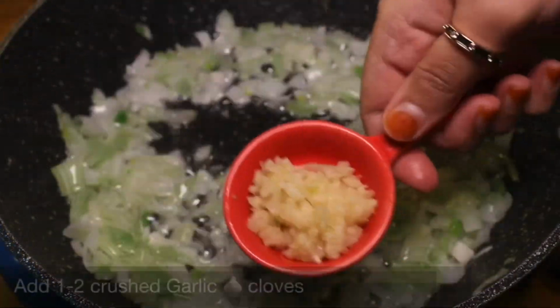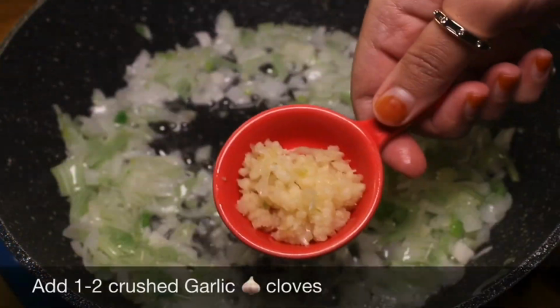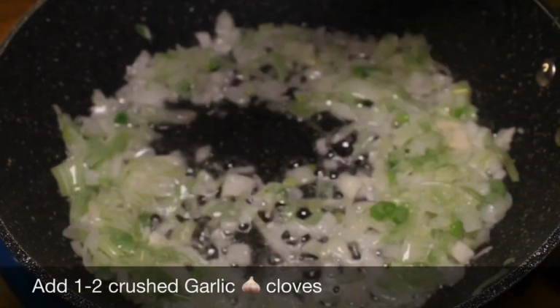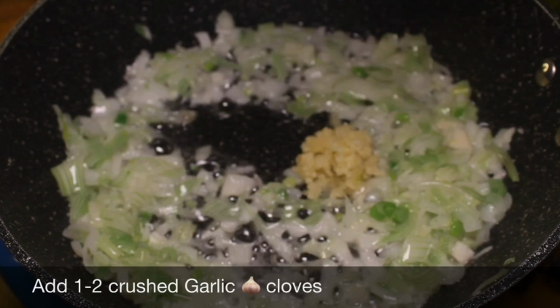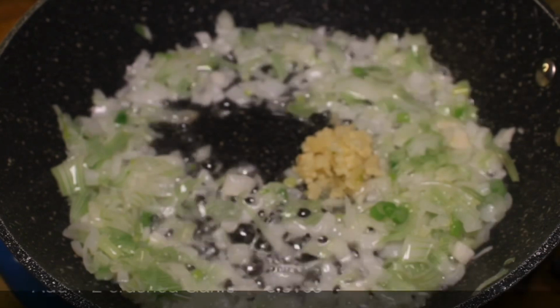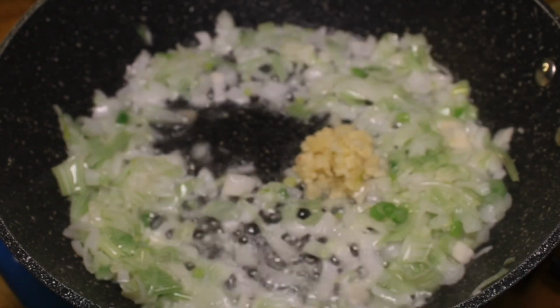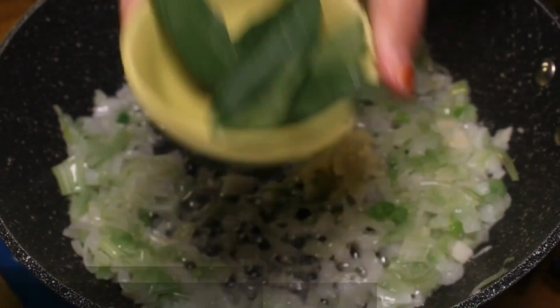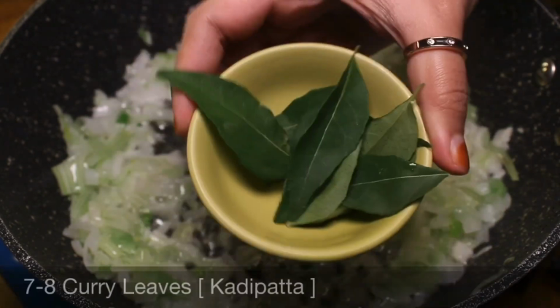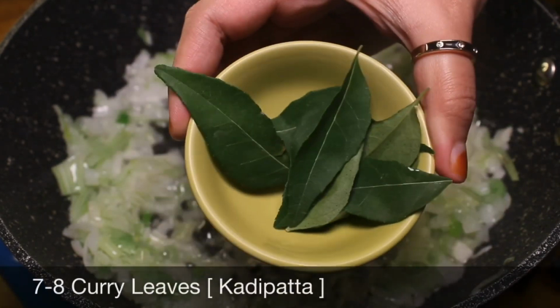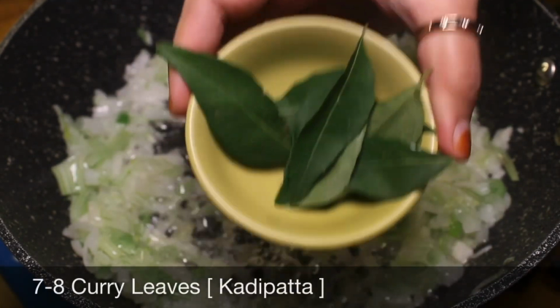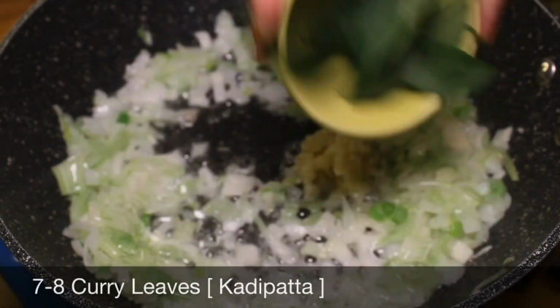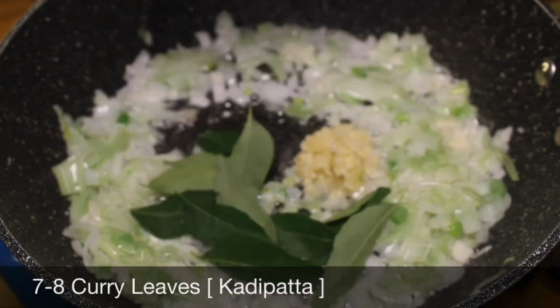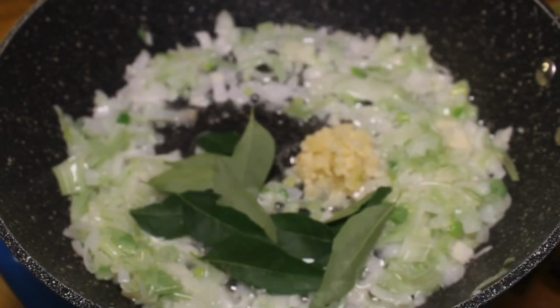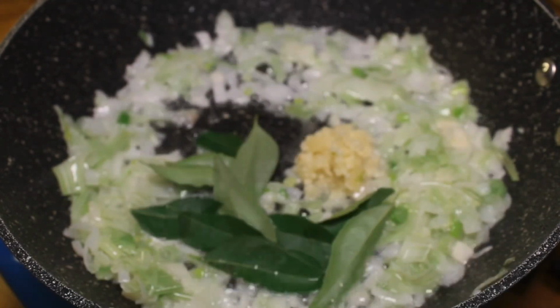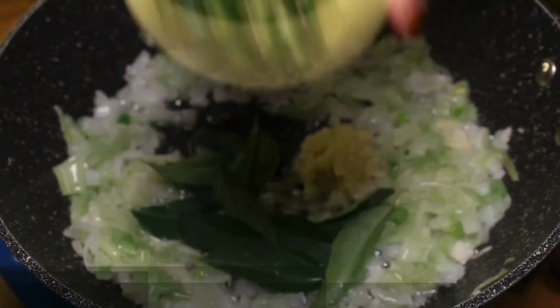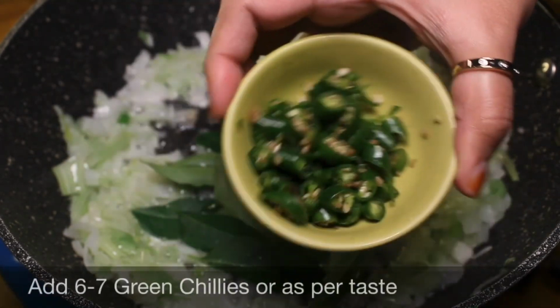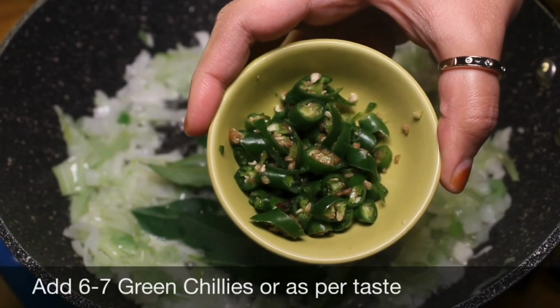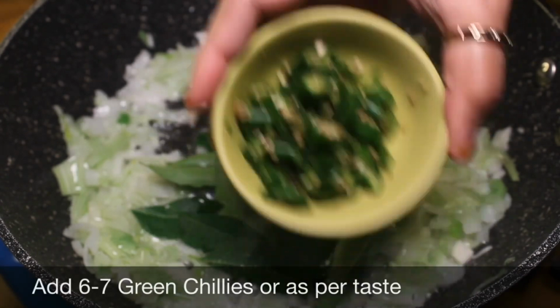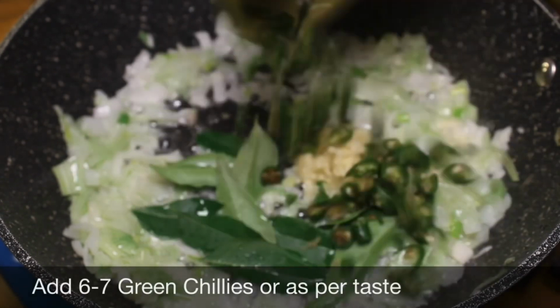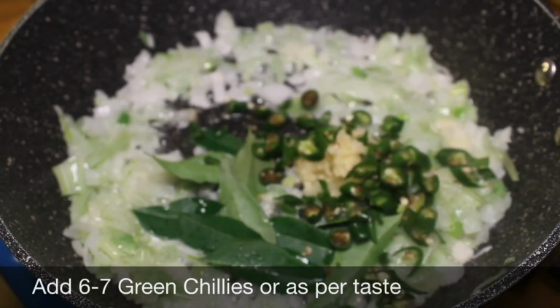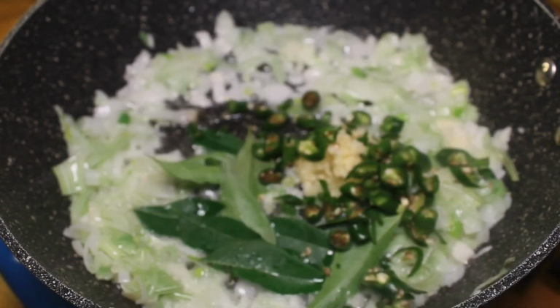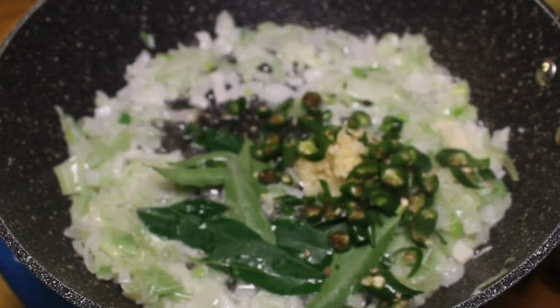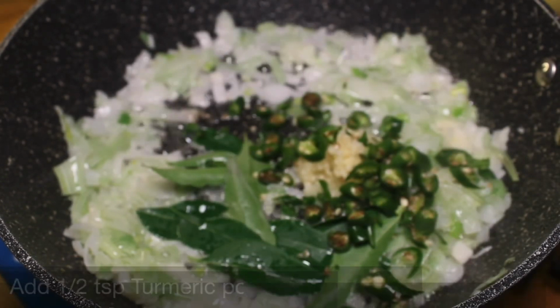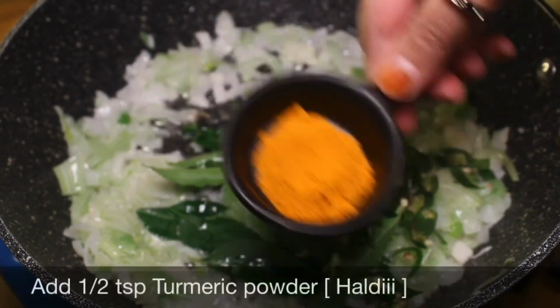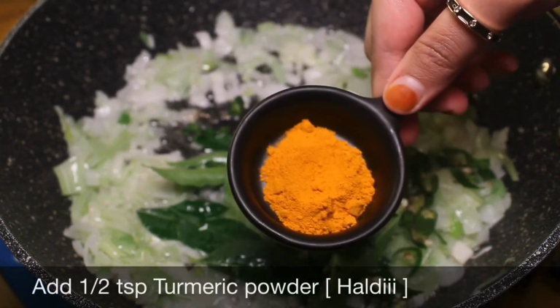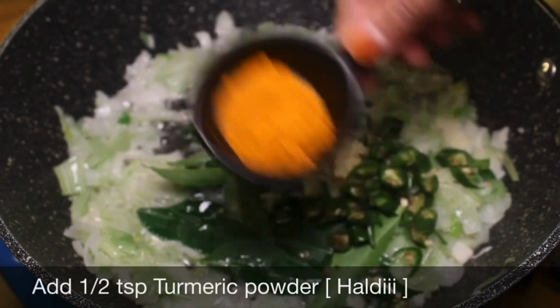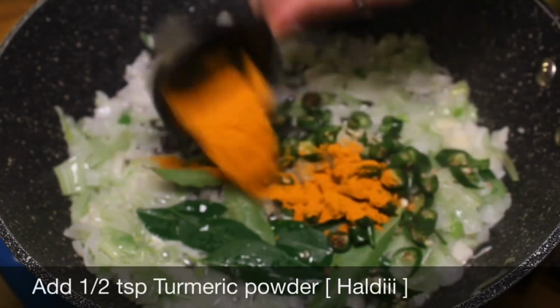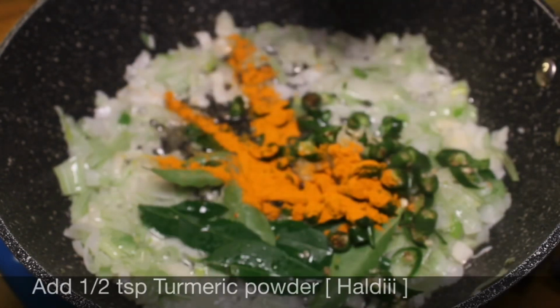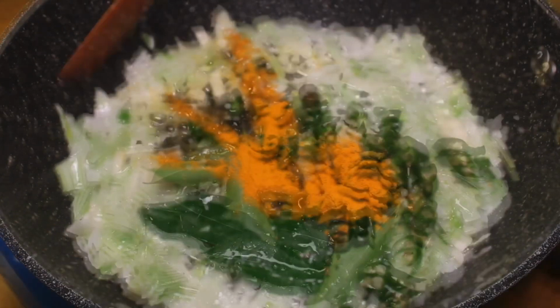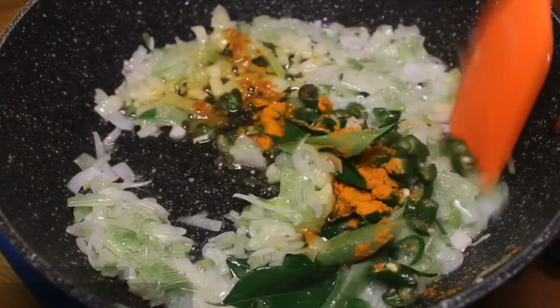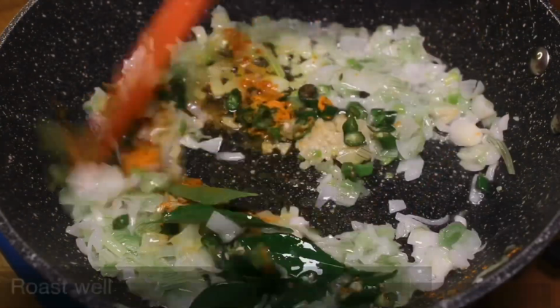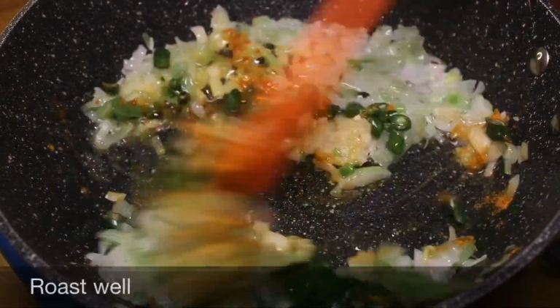Add 1 to 2 crushed garlic cloves, 7 to 8 curry leaves, 6 to 7 green chilies or as per taste, and half teaspoon turmeric powder. Roast well.